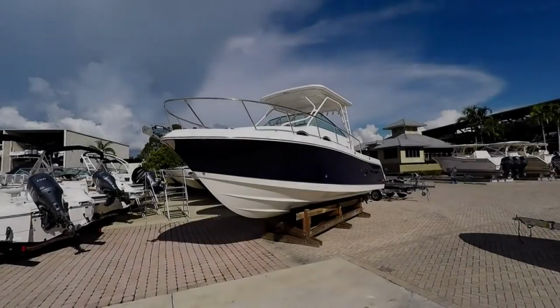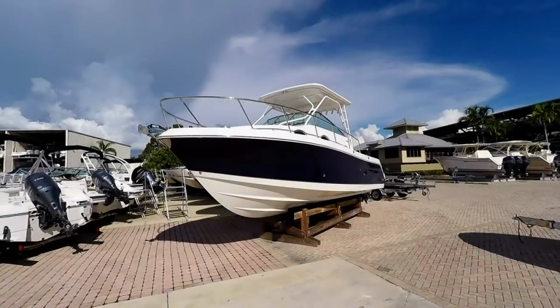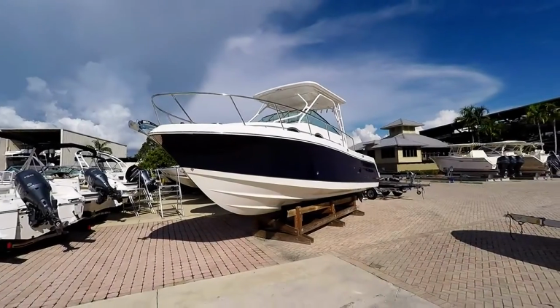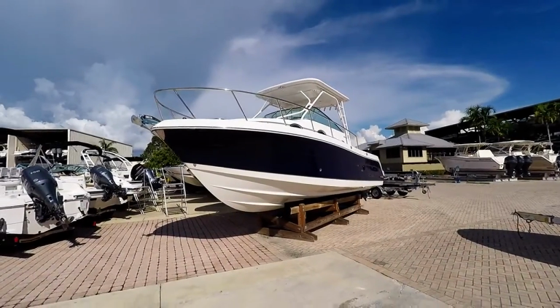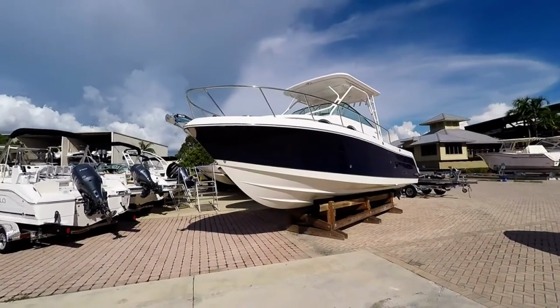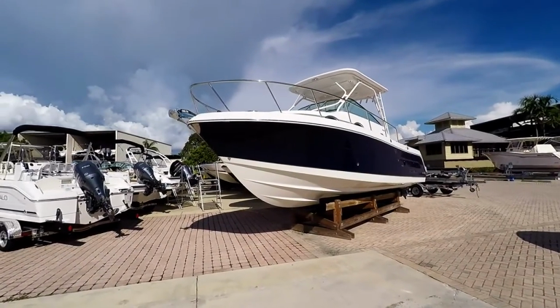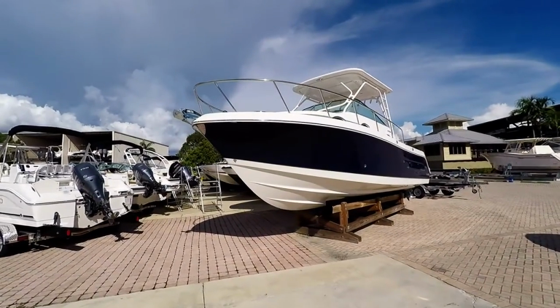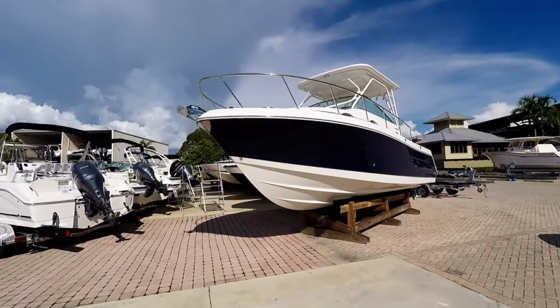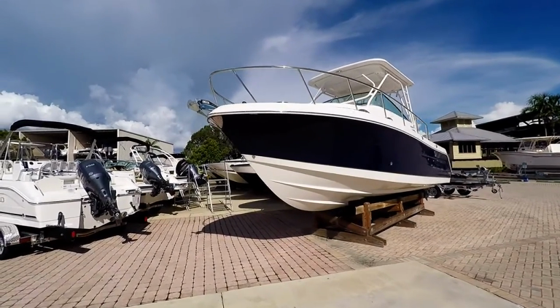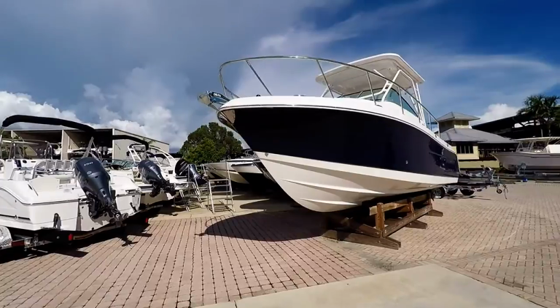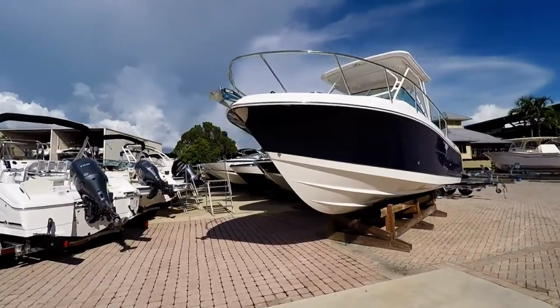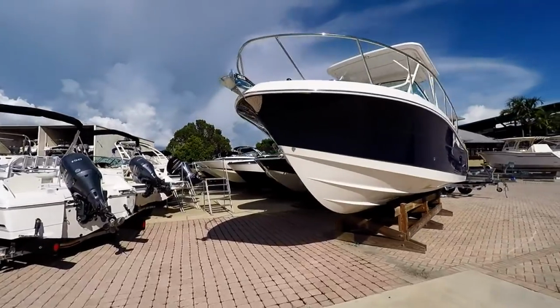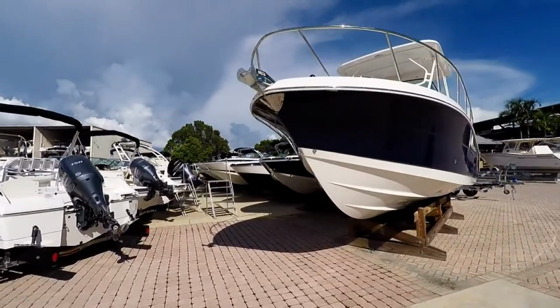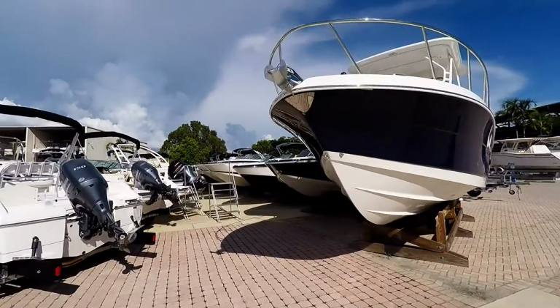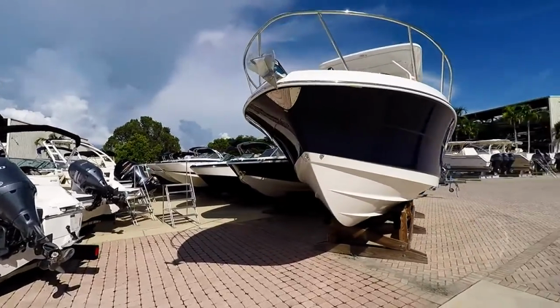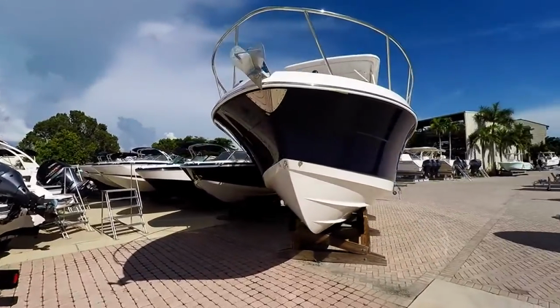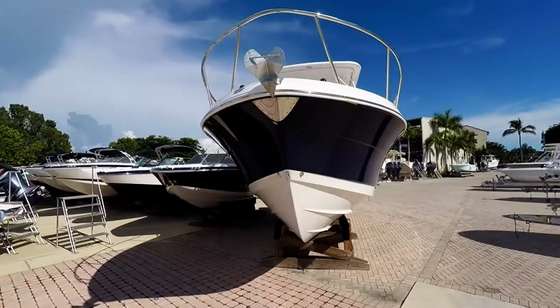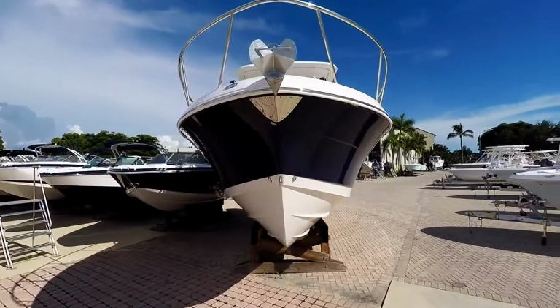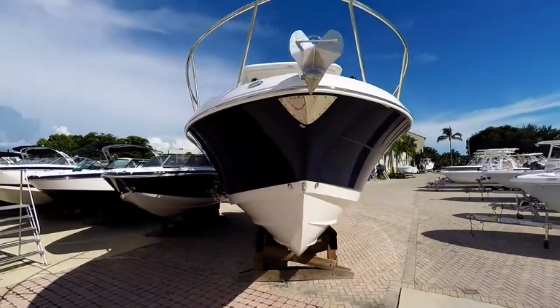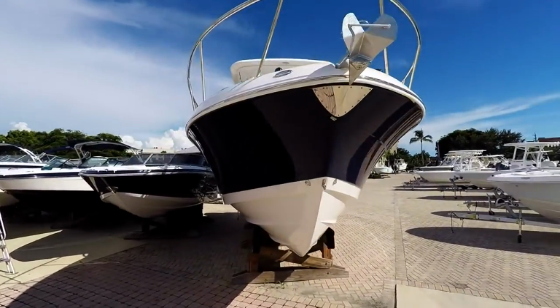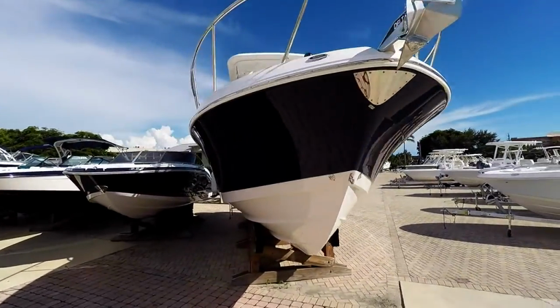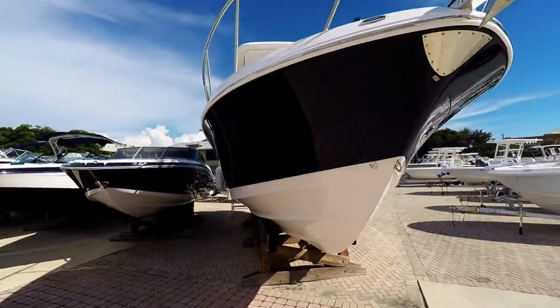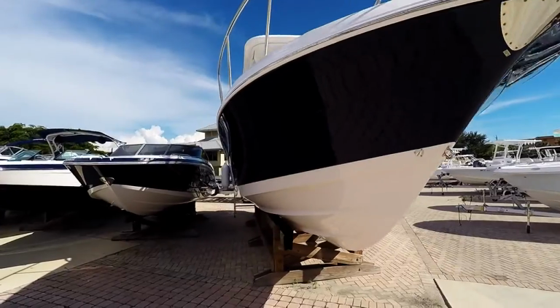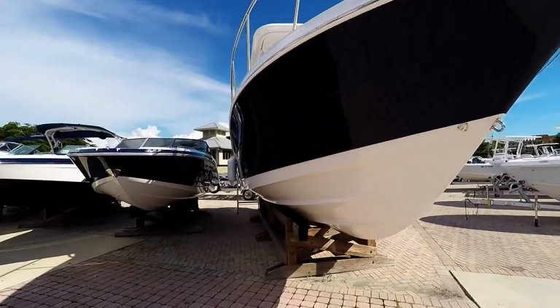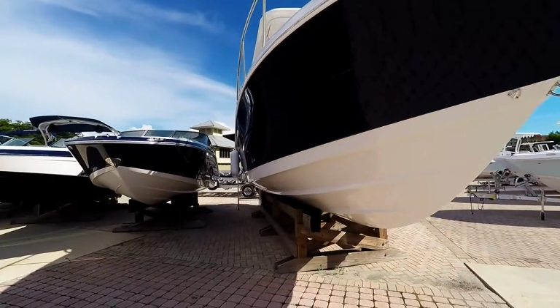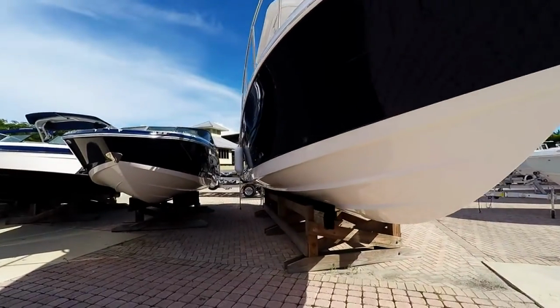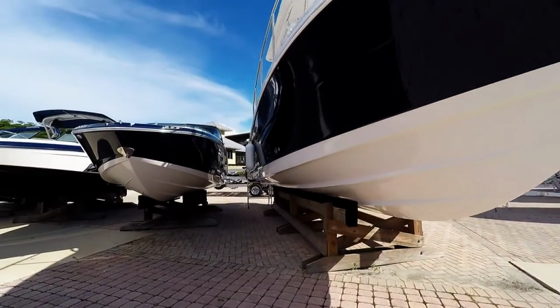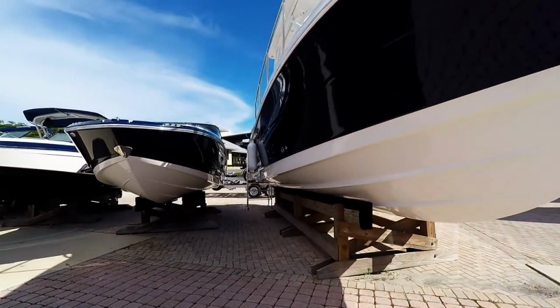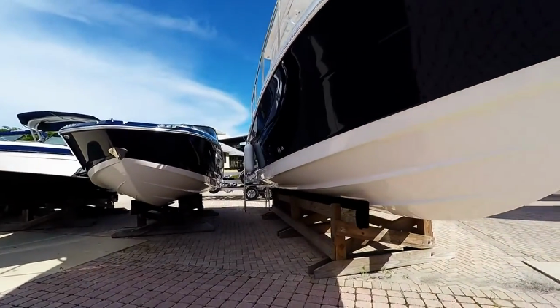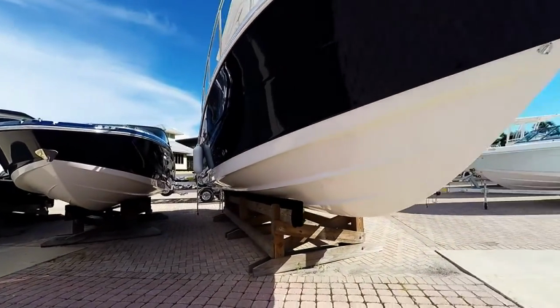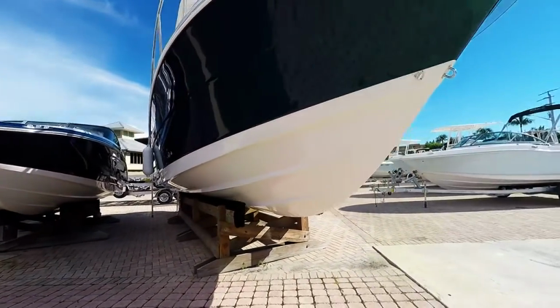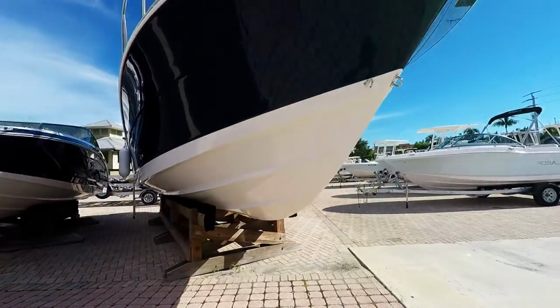Here we have a 2017 Rubalo R305. This is in the wideband blue. You do see that this is an offshore boat here.